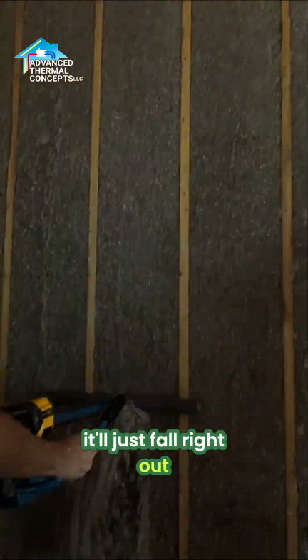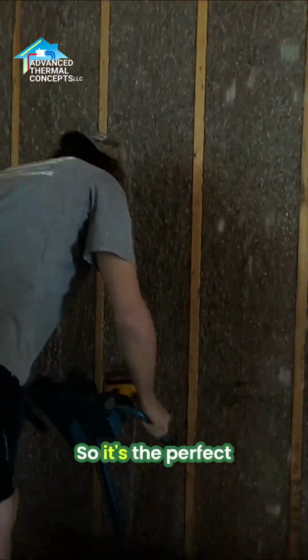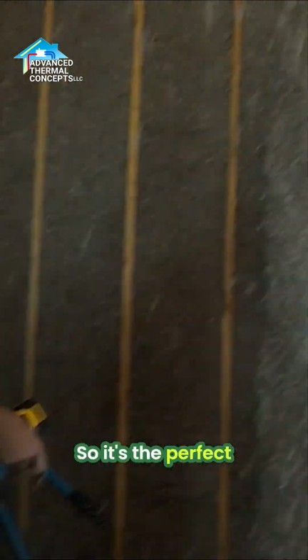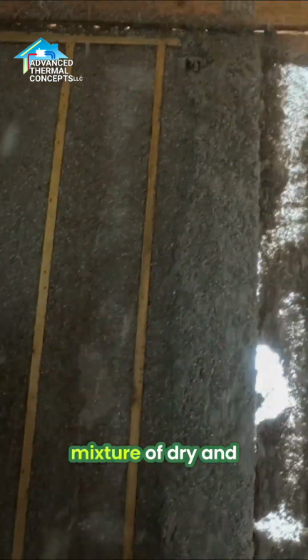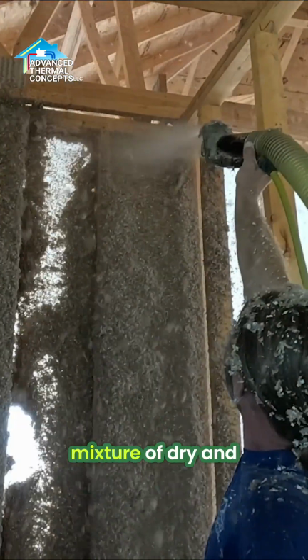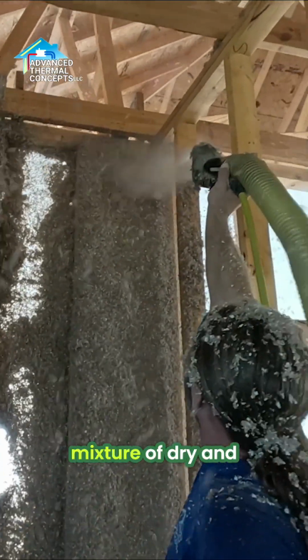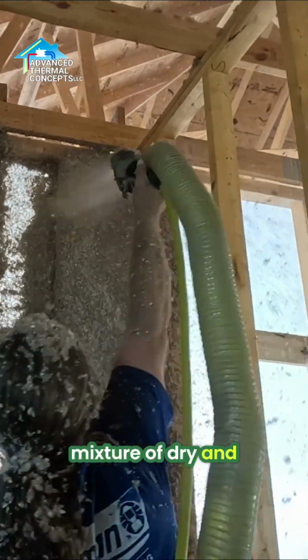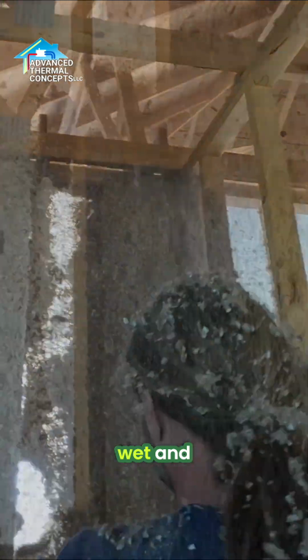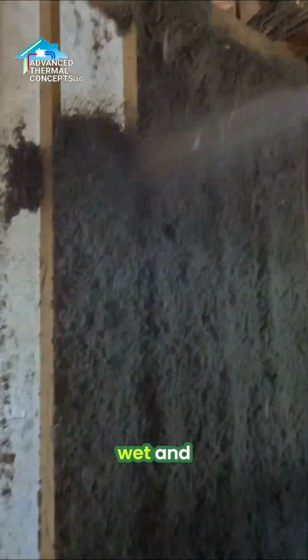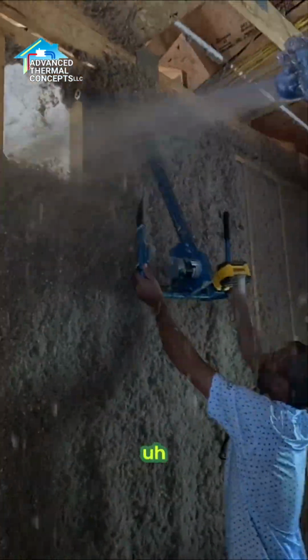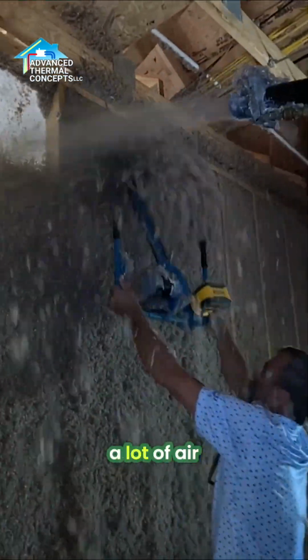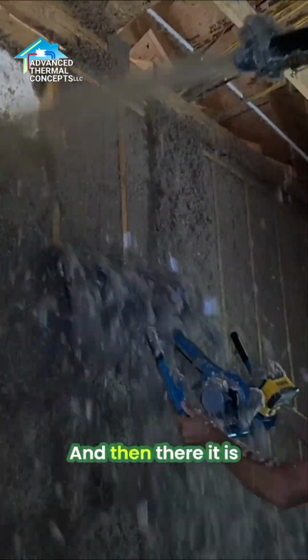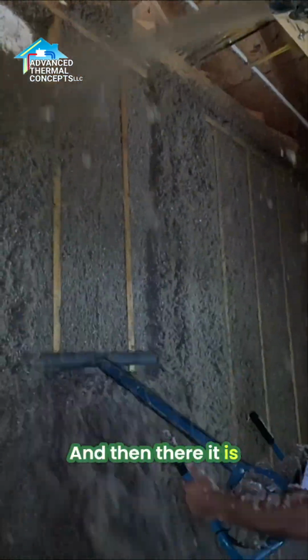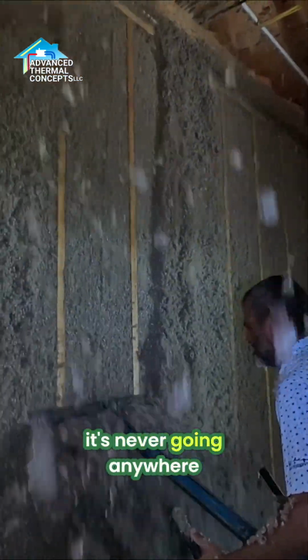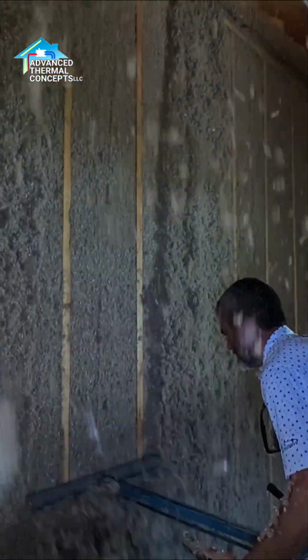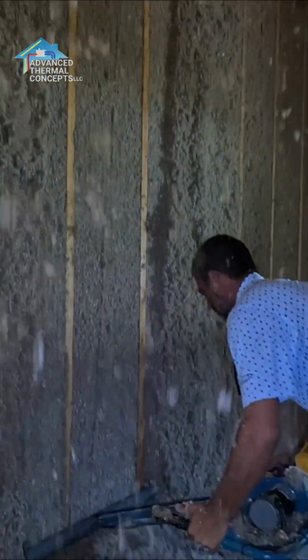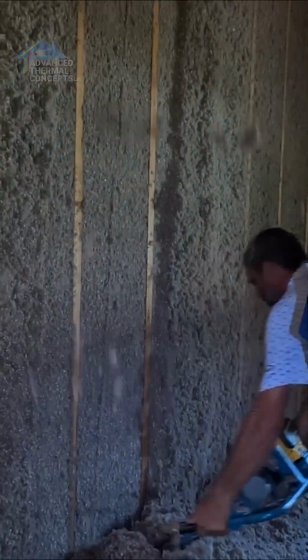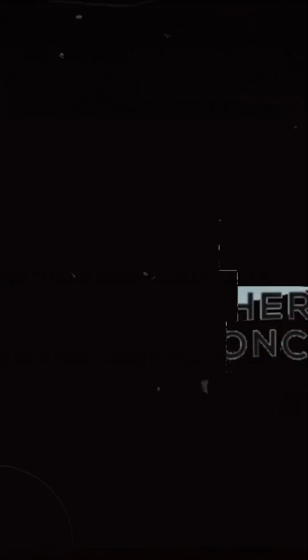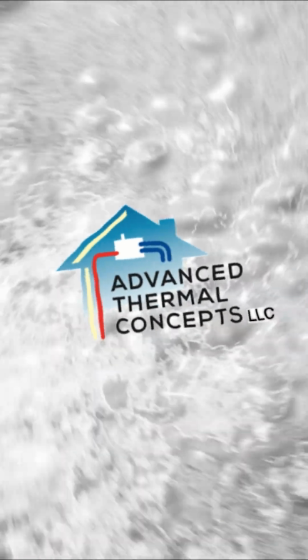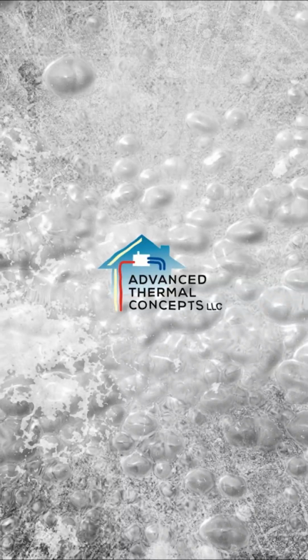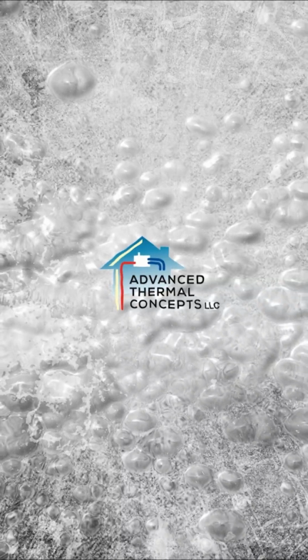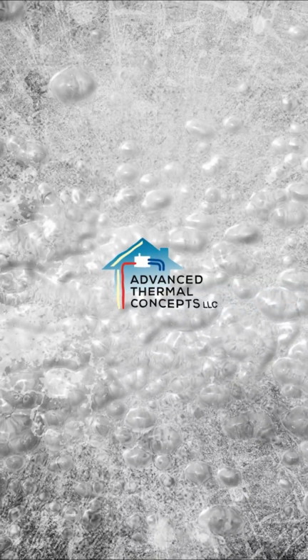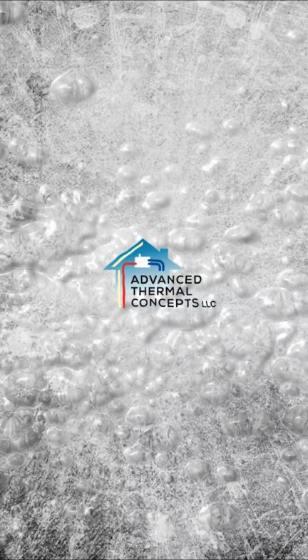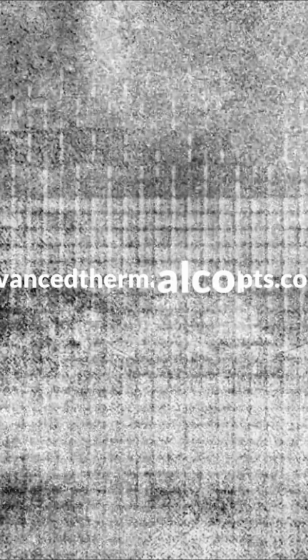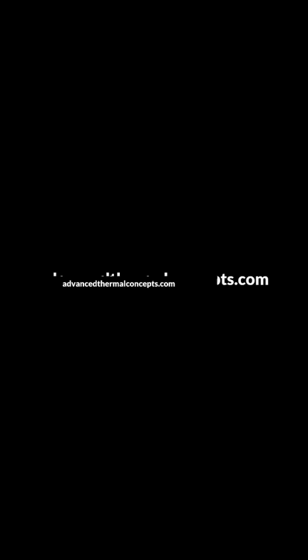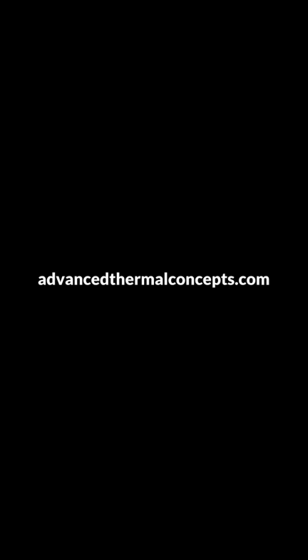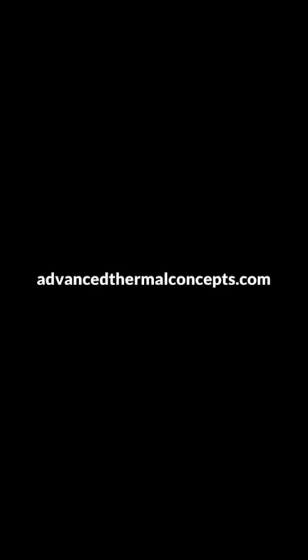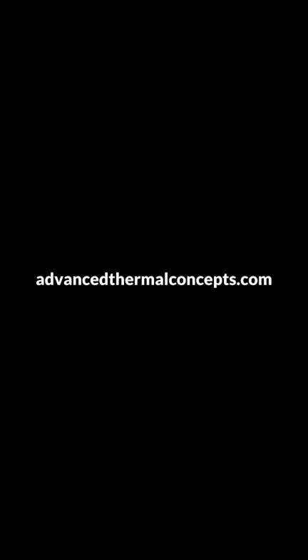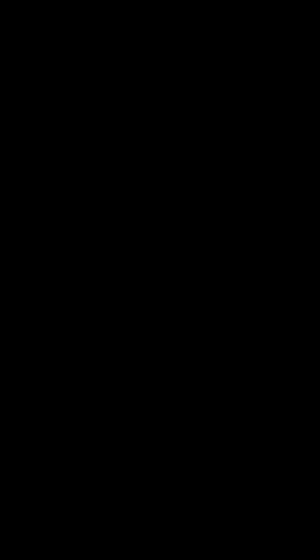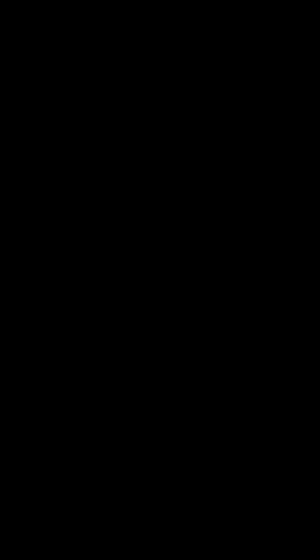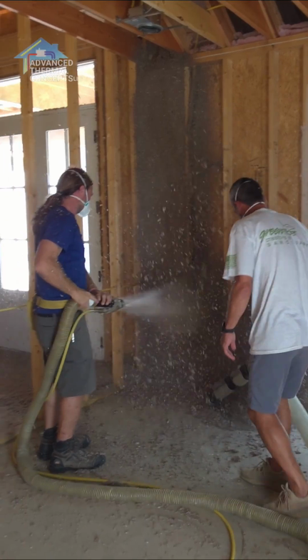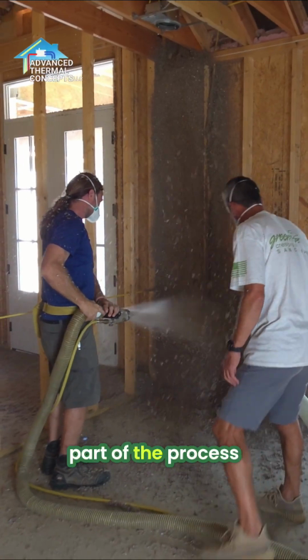So it's the perfect mixture of dry and wet and a lot of air — and there it is, it's never going anywhere. It's all part of the project.